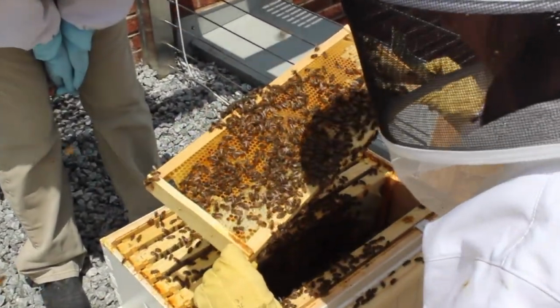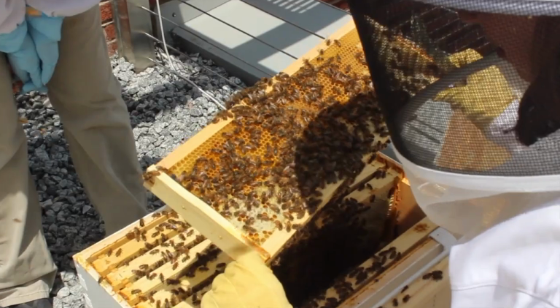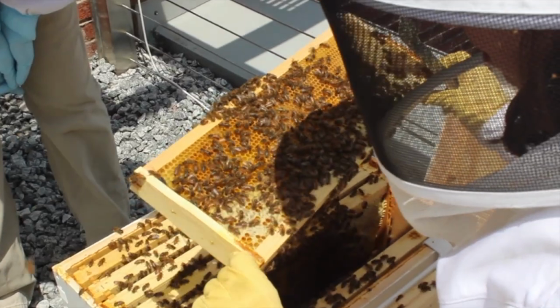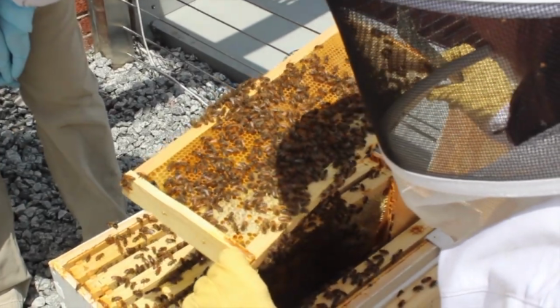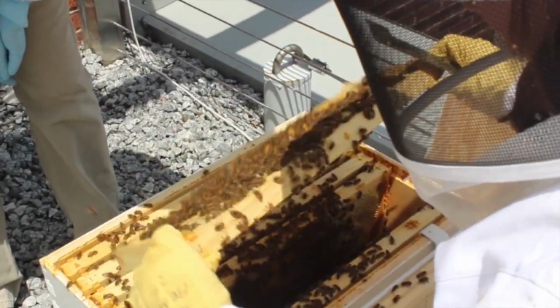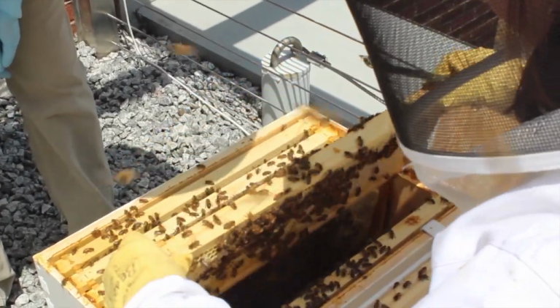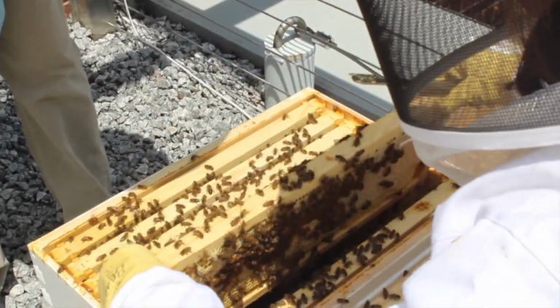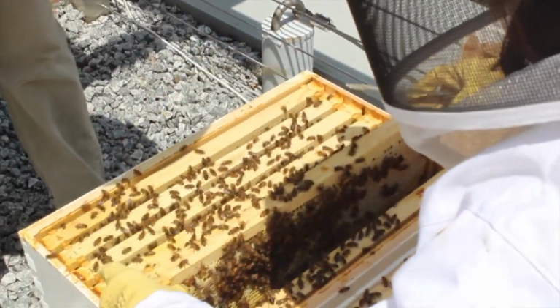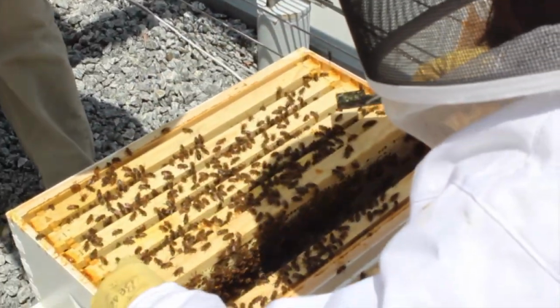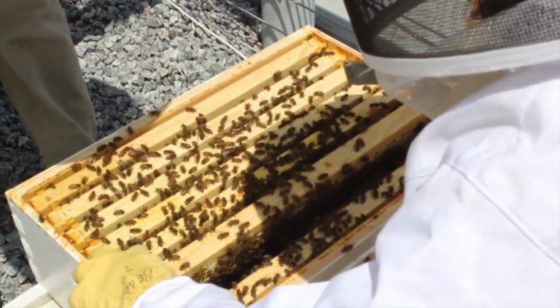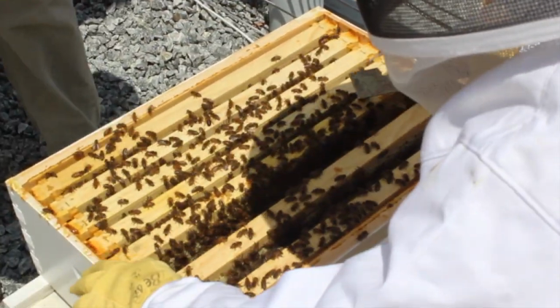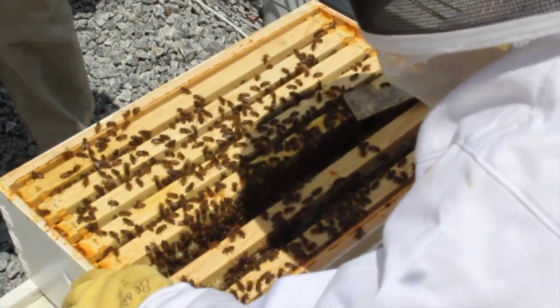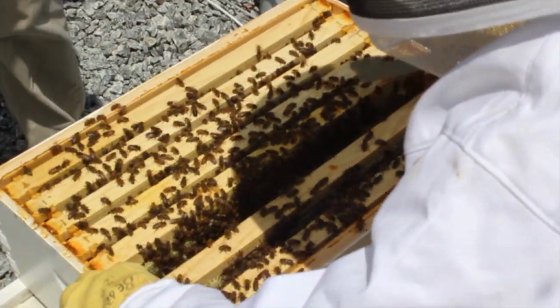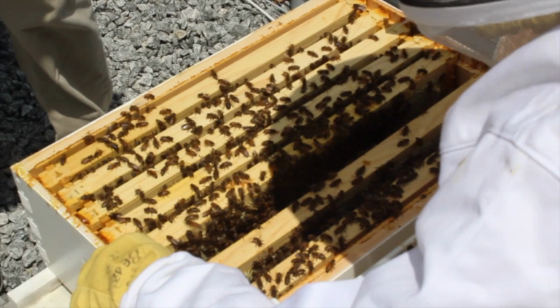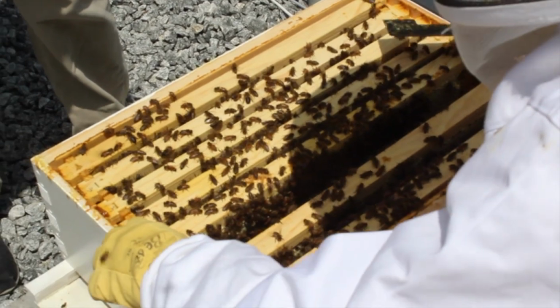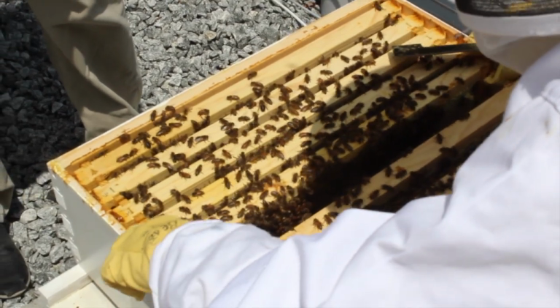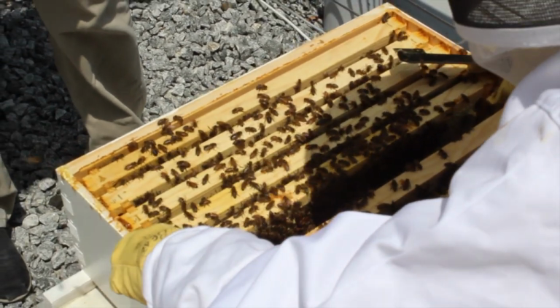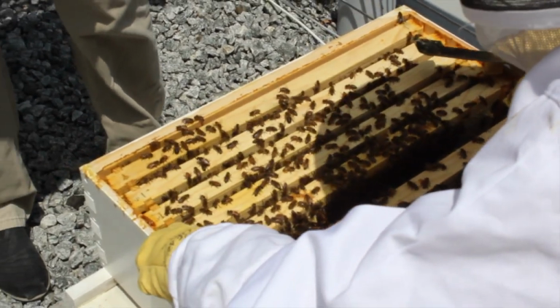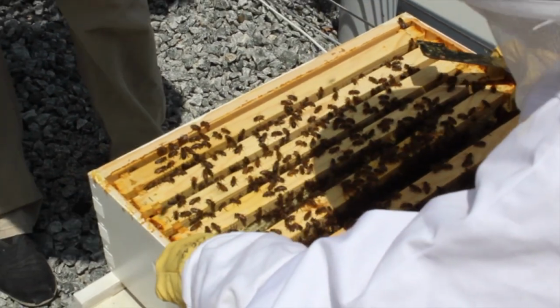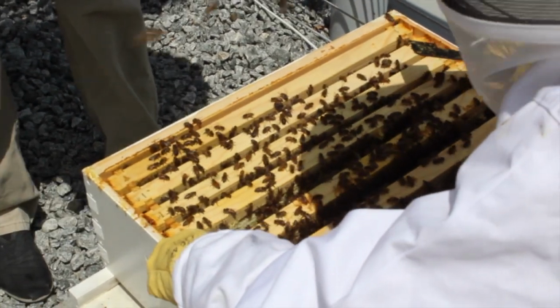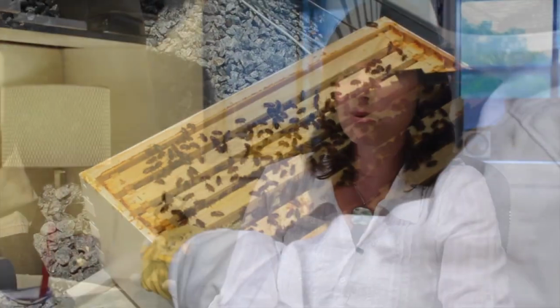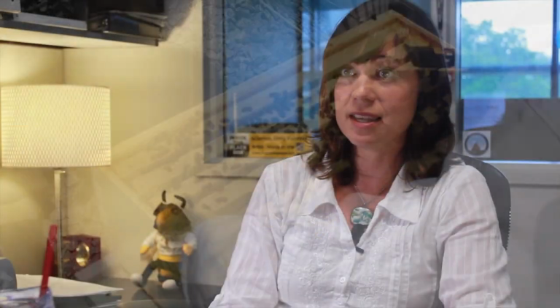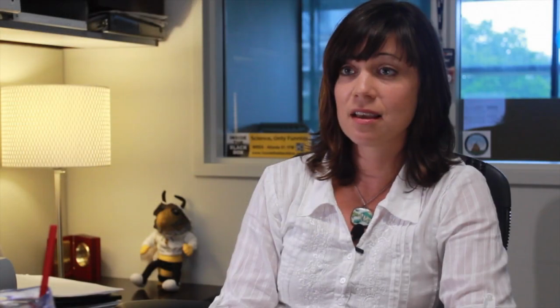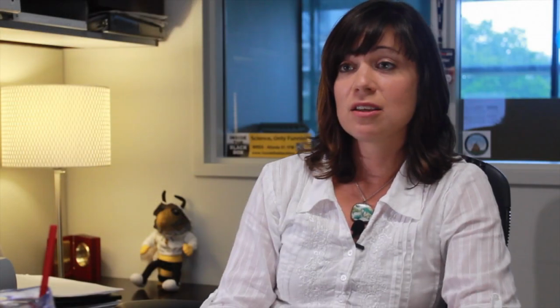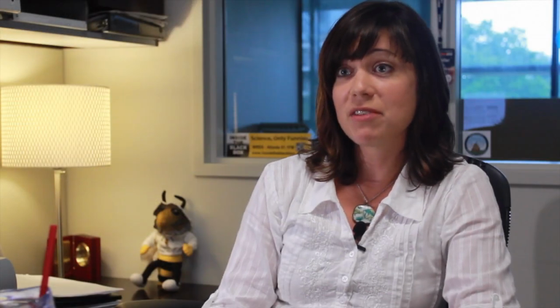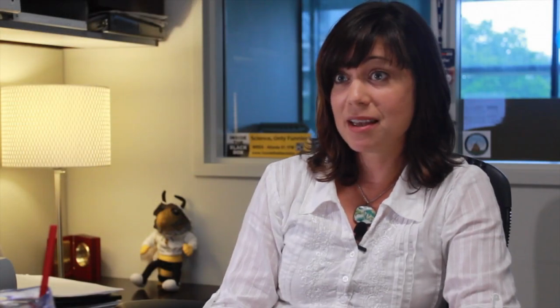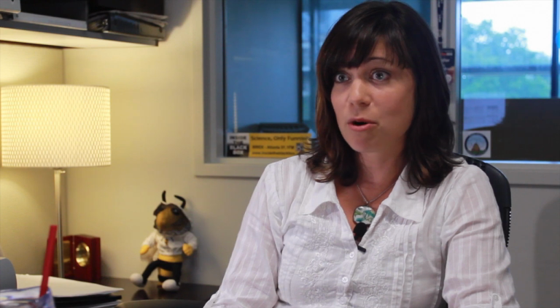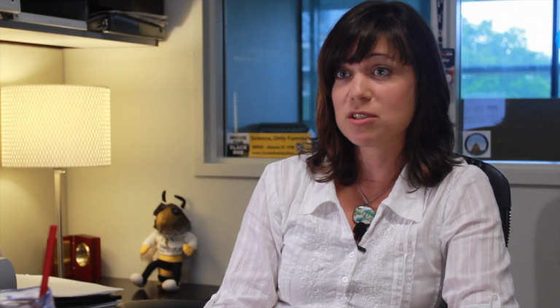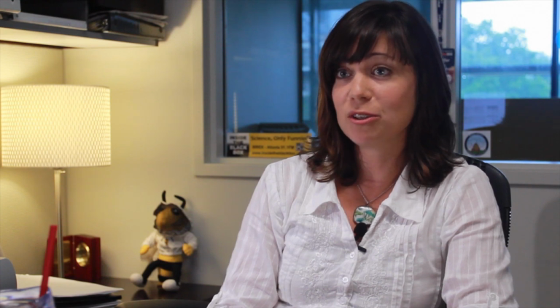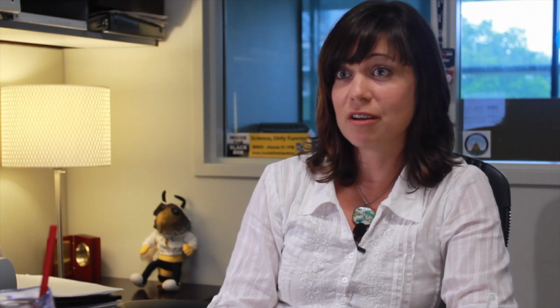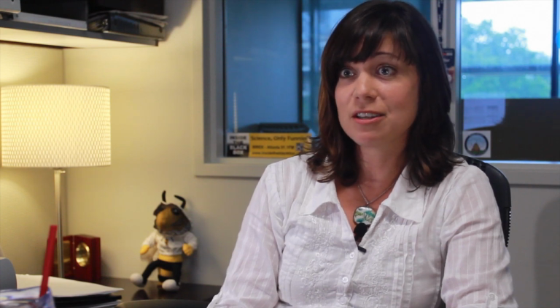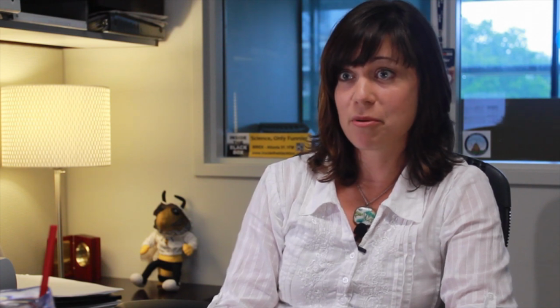What's really interesting about this project is that students at all levels from all over campus — and not just students, but also faculty and staff — have become really interested in working with the bees. So we have expanded the program to include a volunteer component.